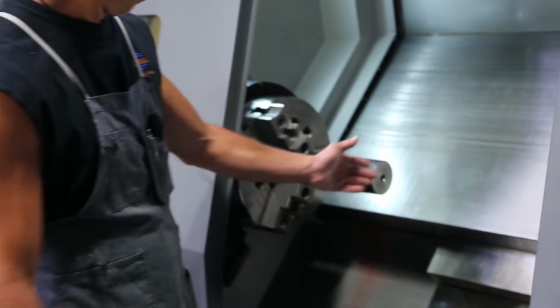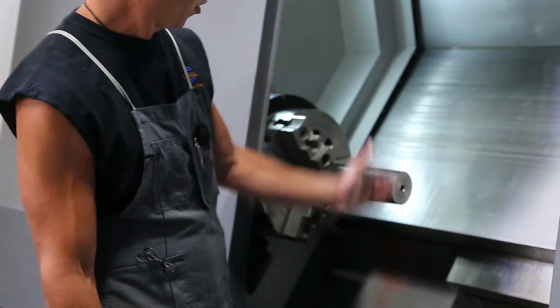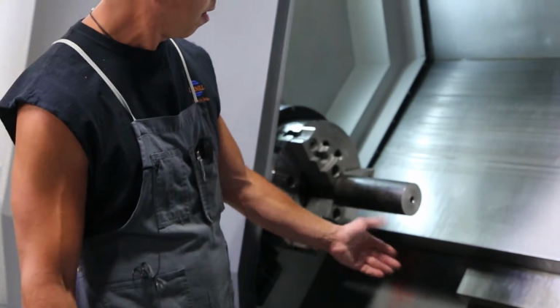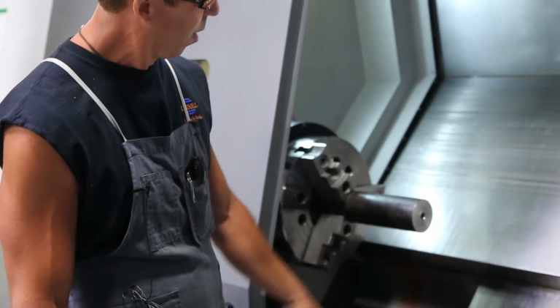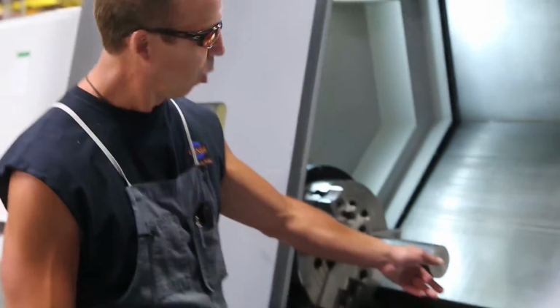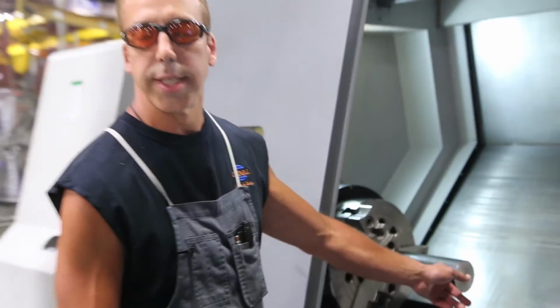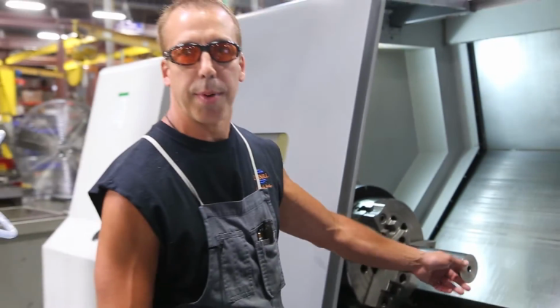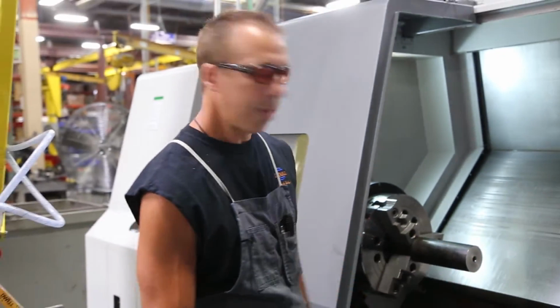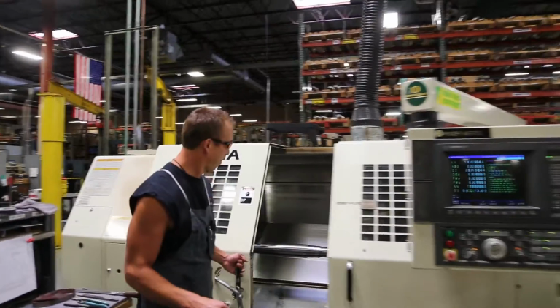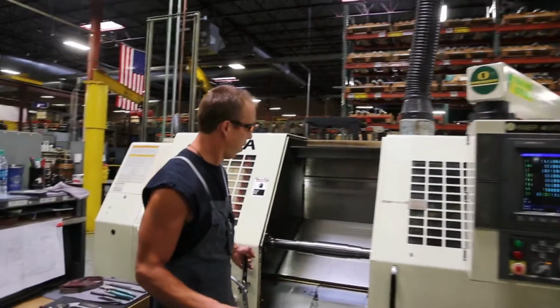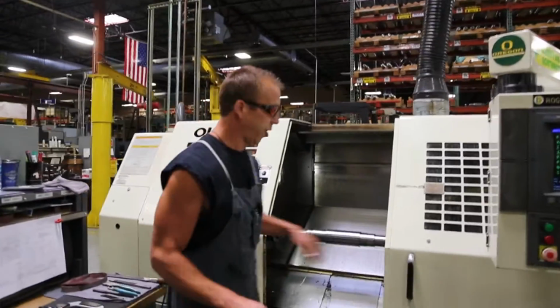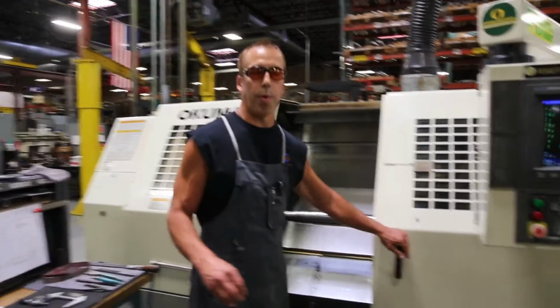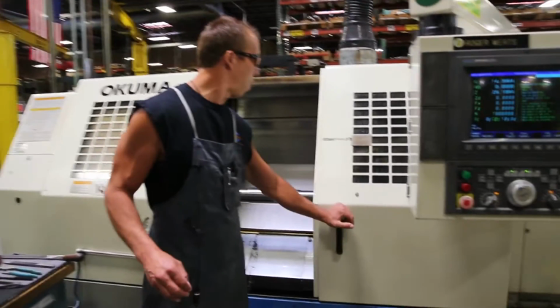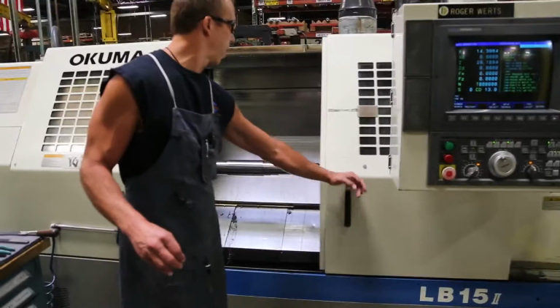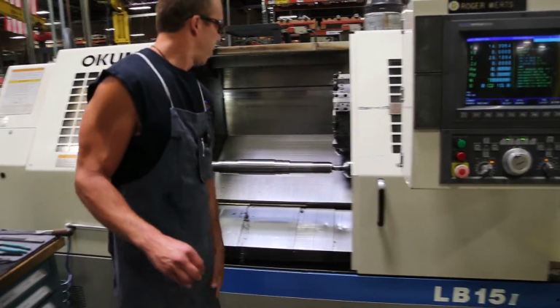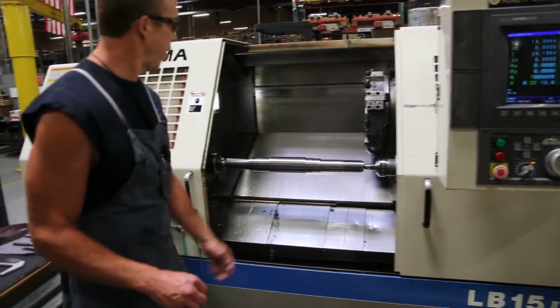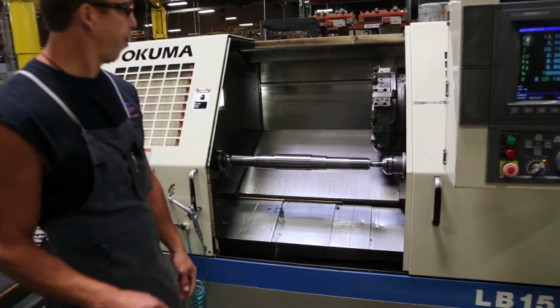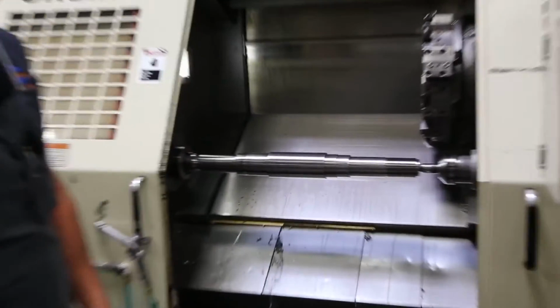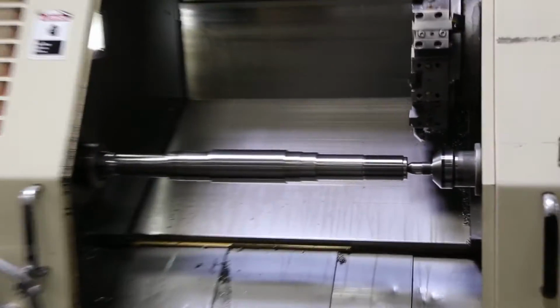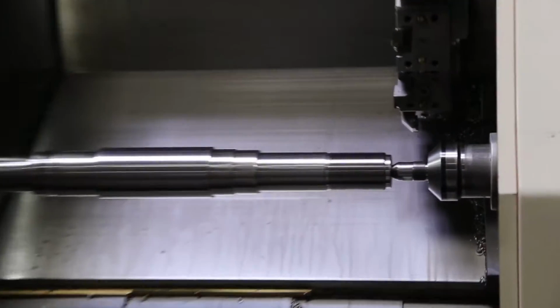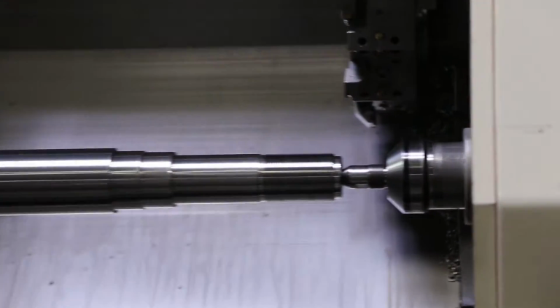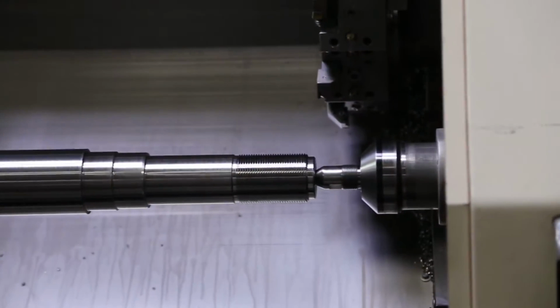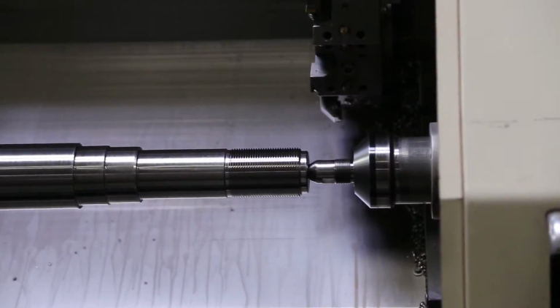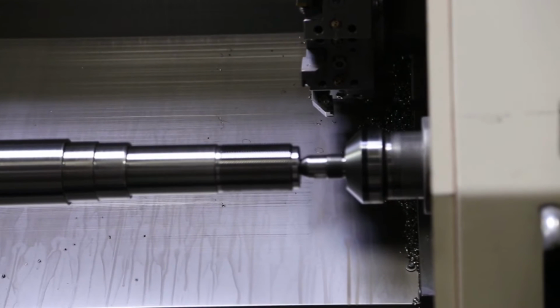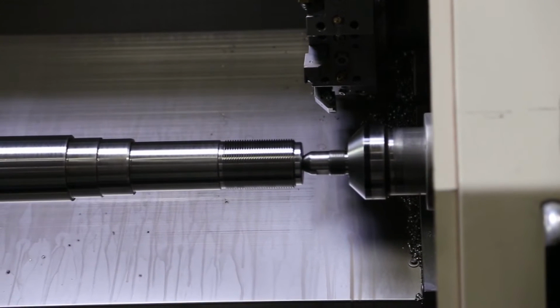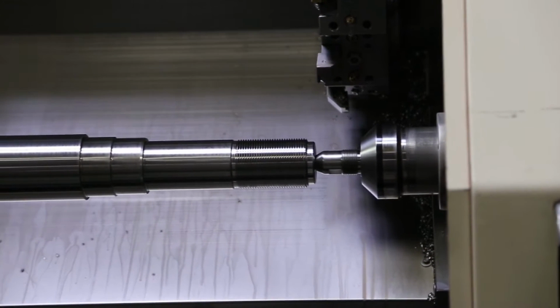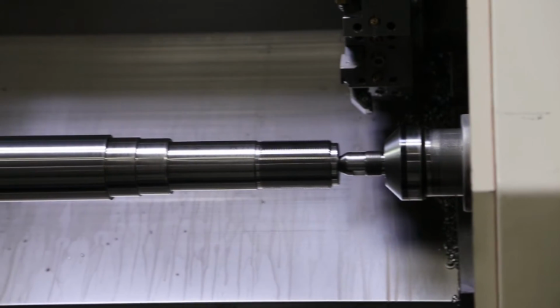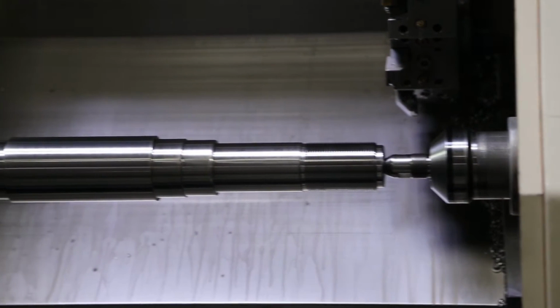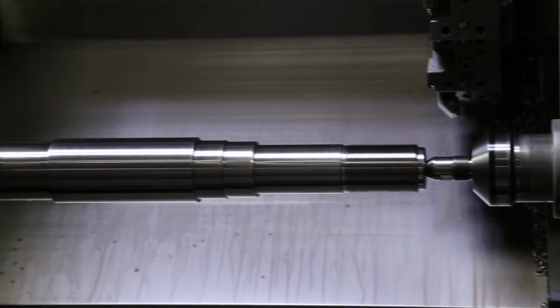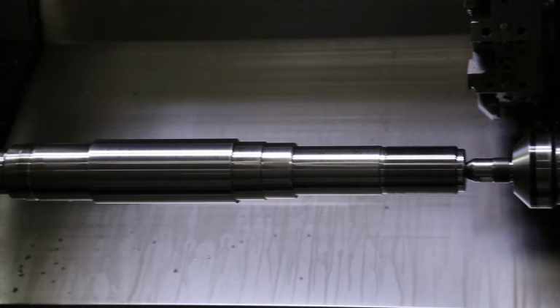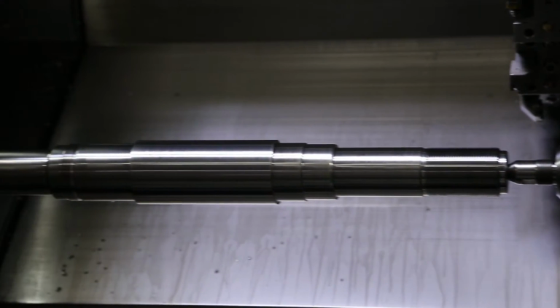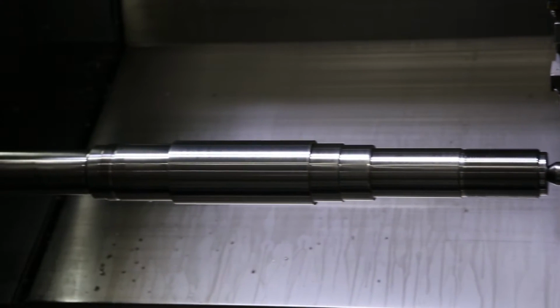We'll face it off and we'll drill and tap it. This is where we do all the turning and threading. We hold about a half thousandths tolerance on these shafts for the diameter.